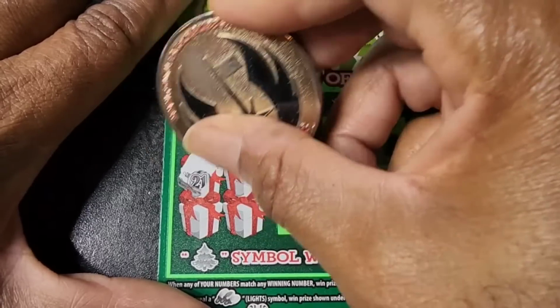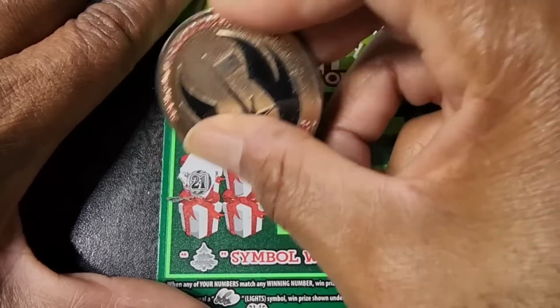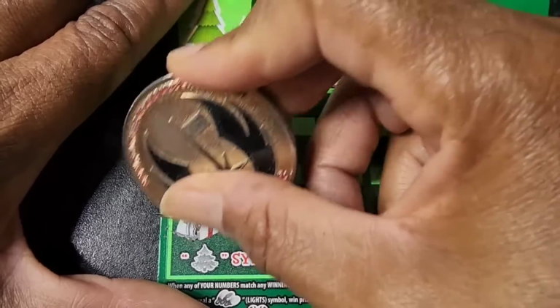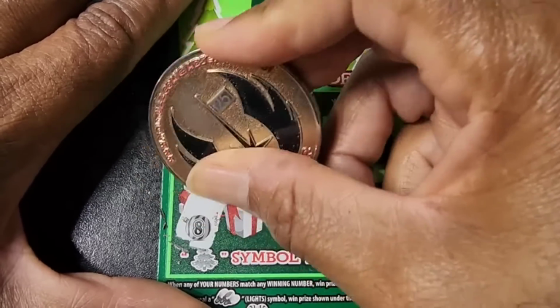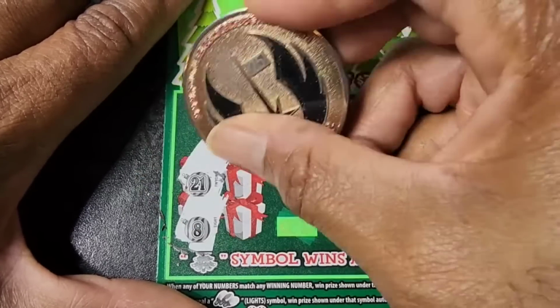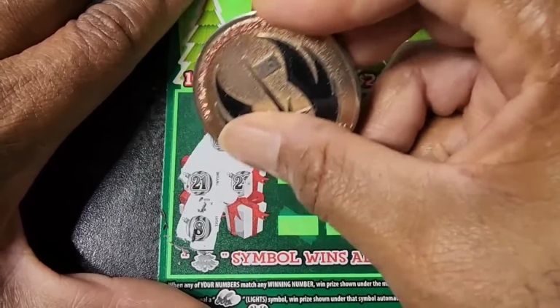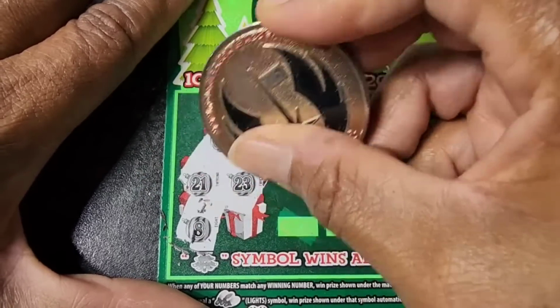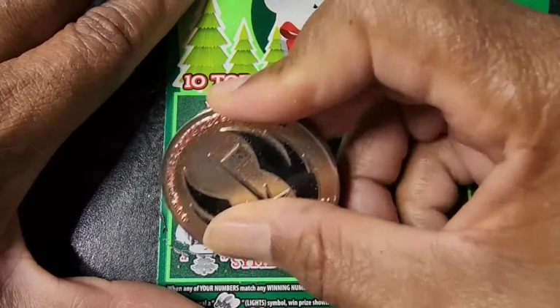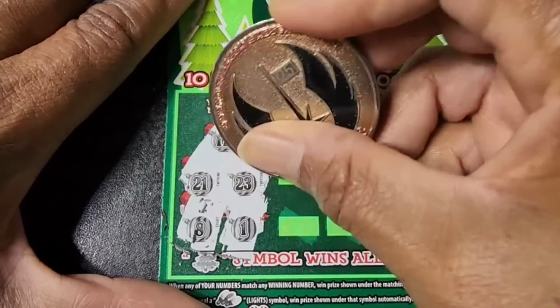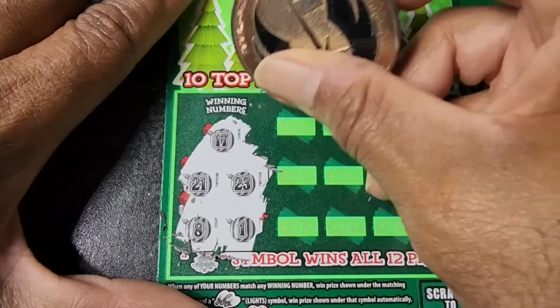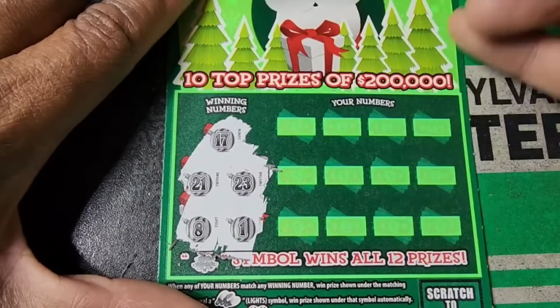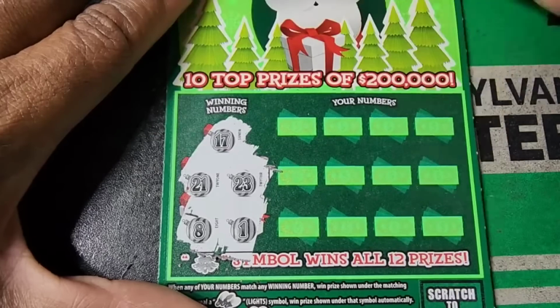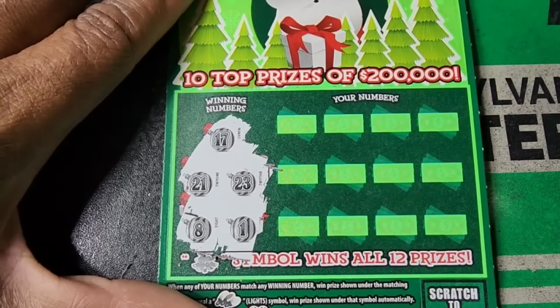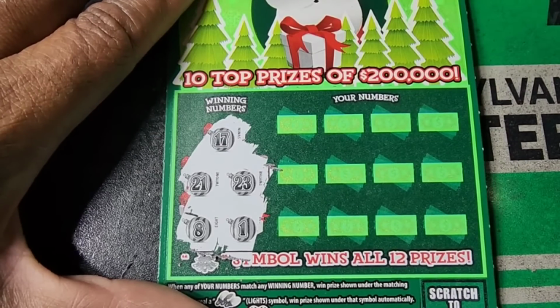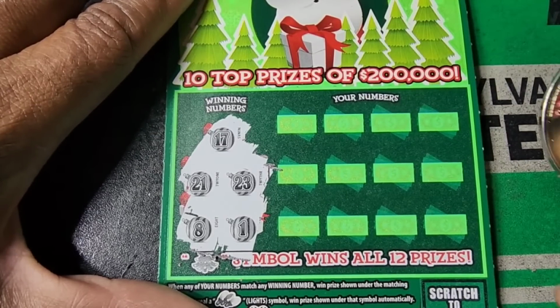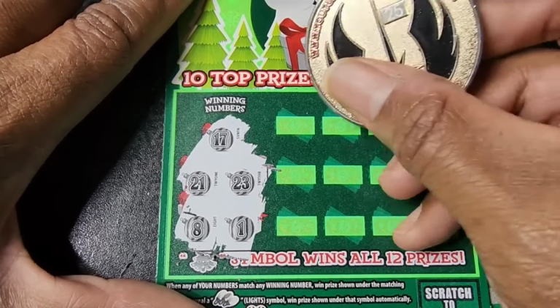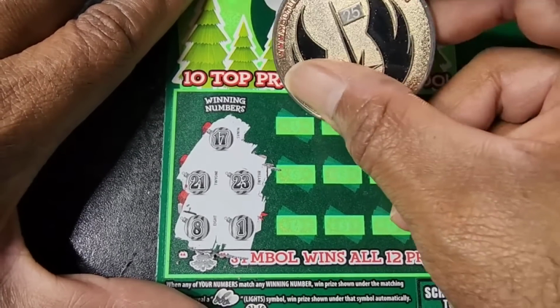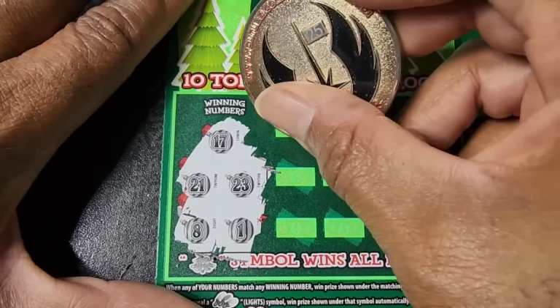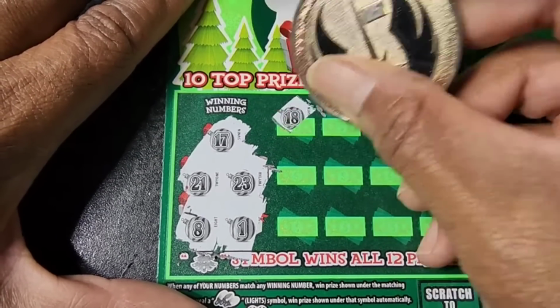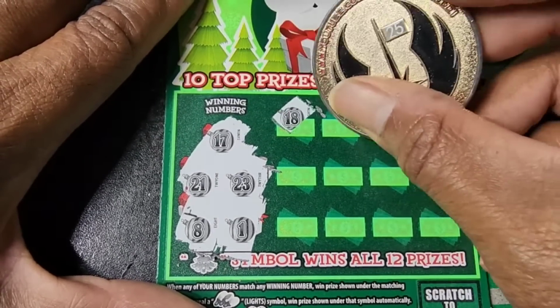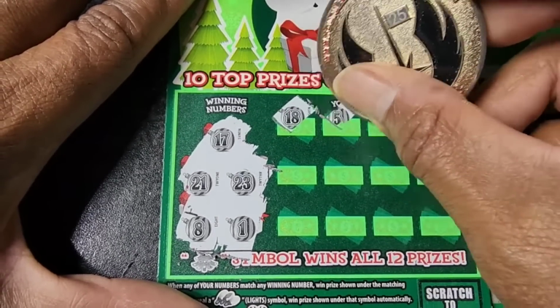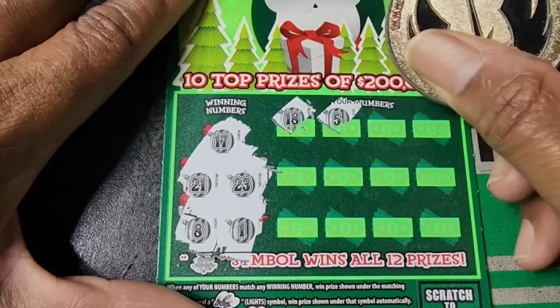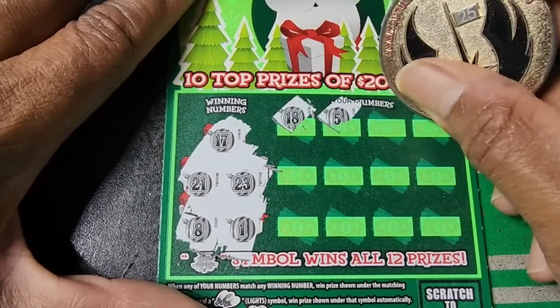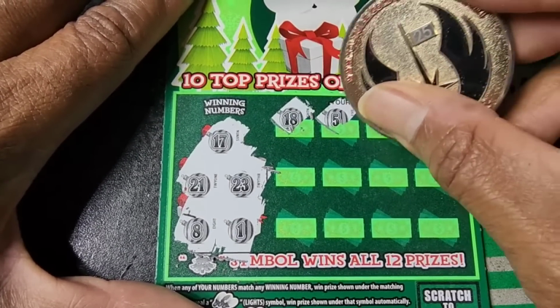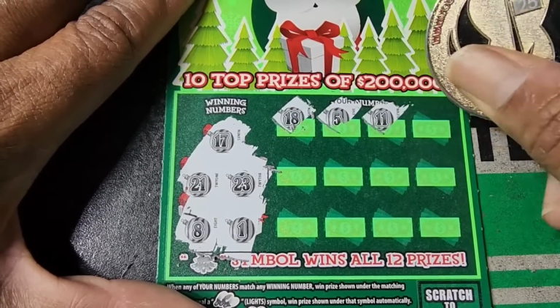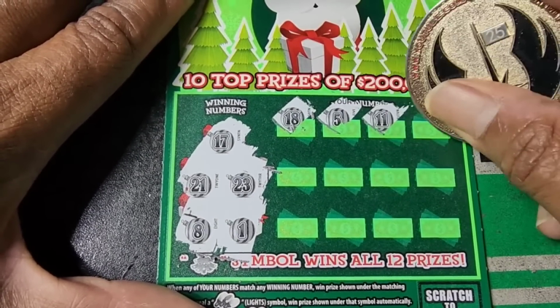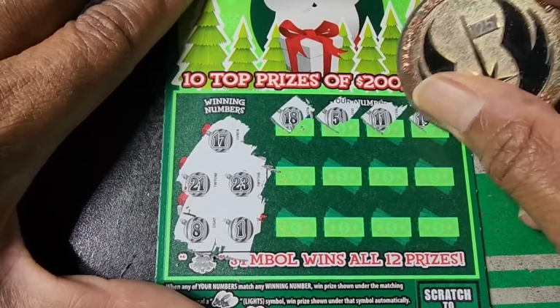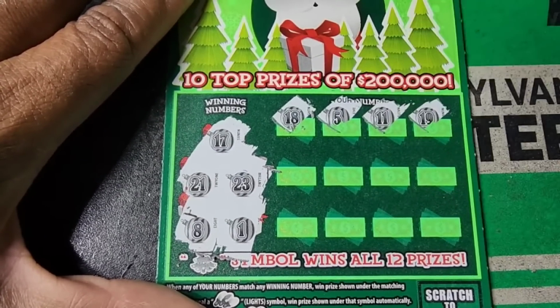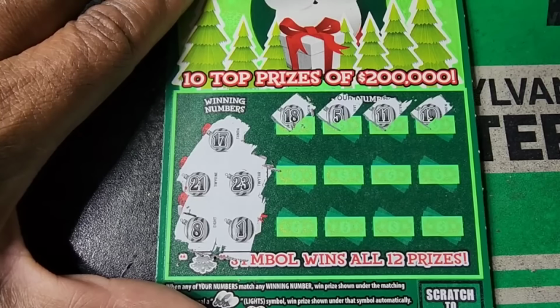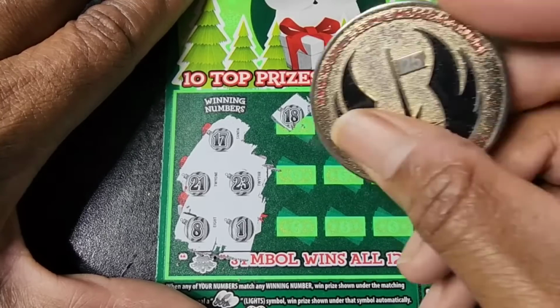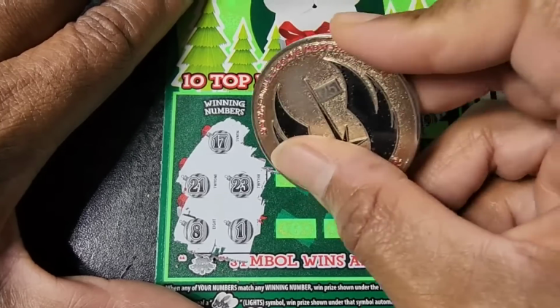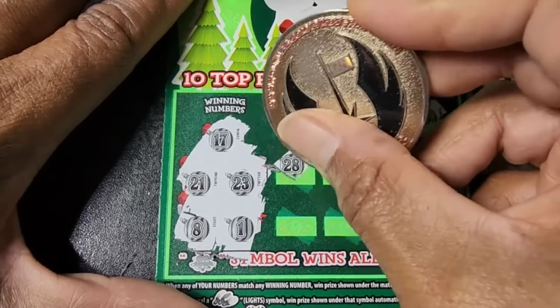17, 21, 8, 23, and 1. Then 17, 21, and 8. 23 and 1. Then 18, 5, 11, 19 — whole world of disappointment.